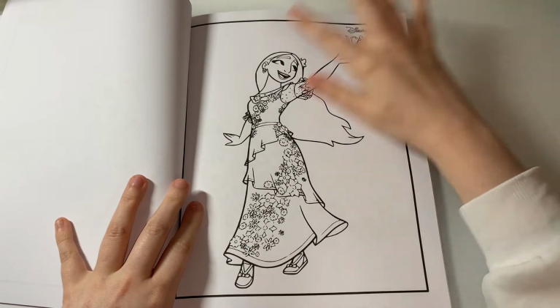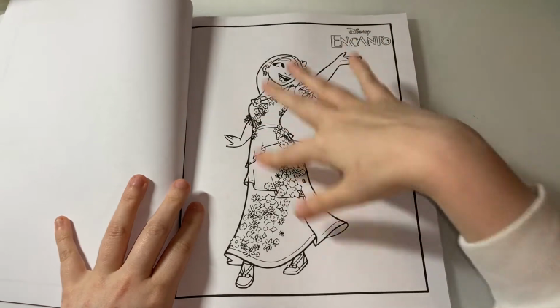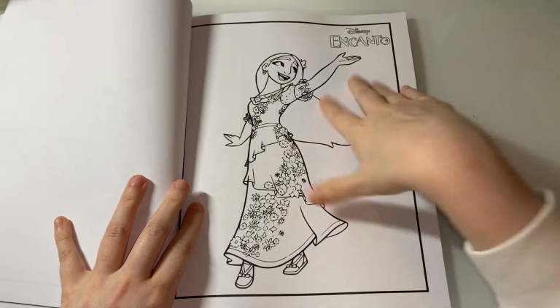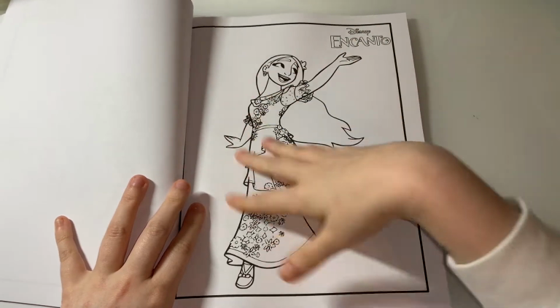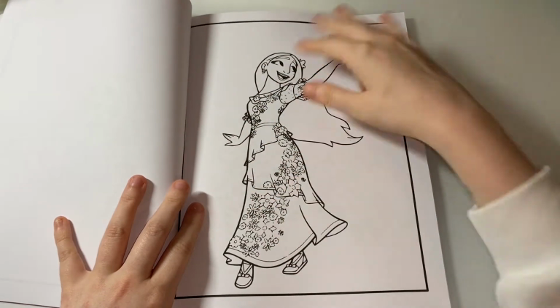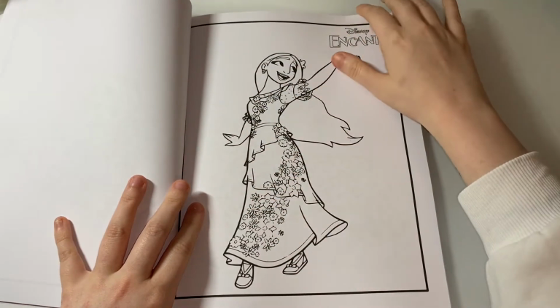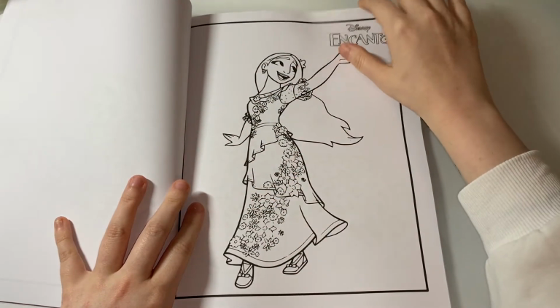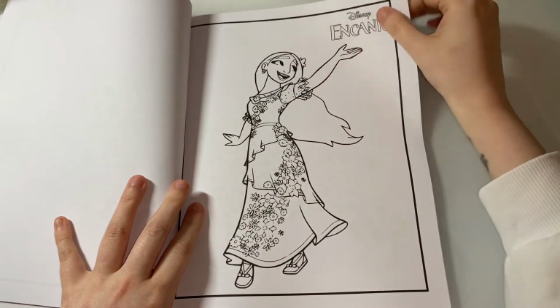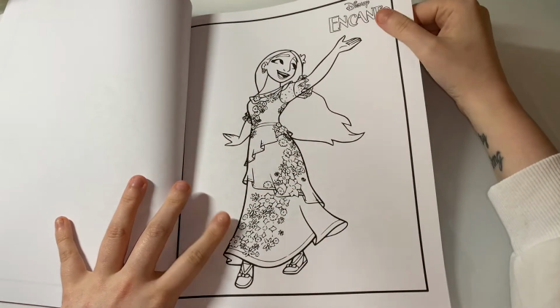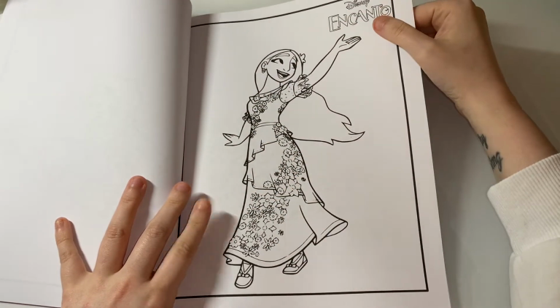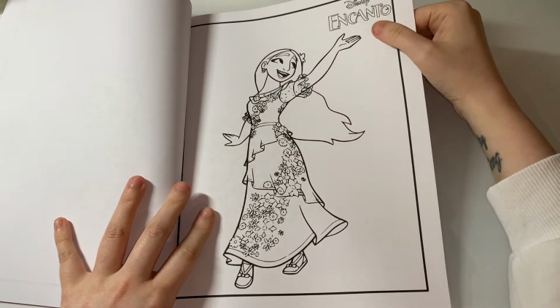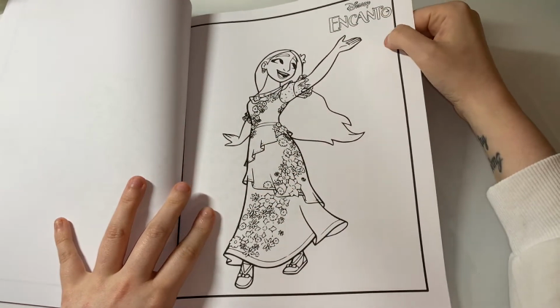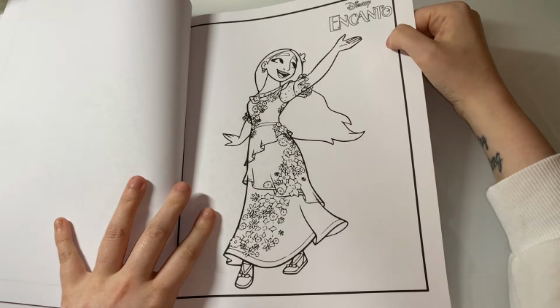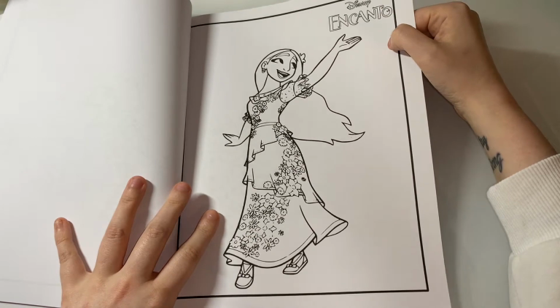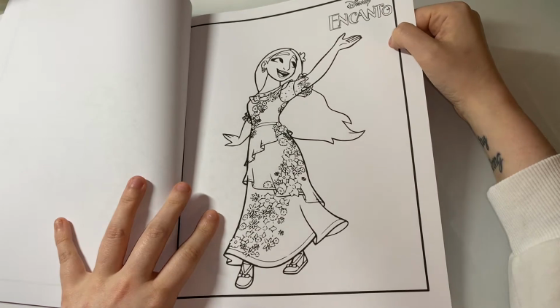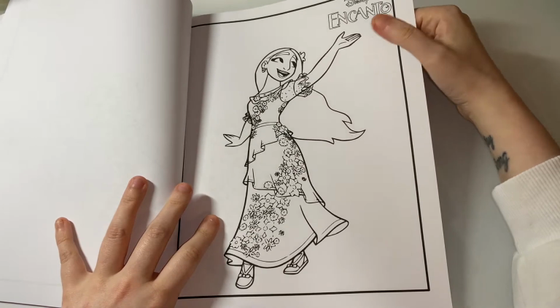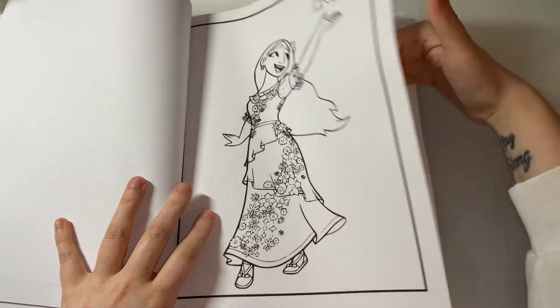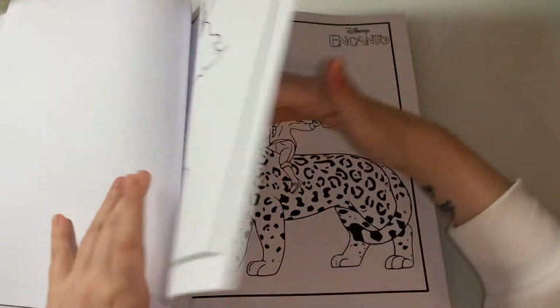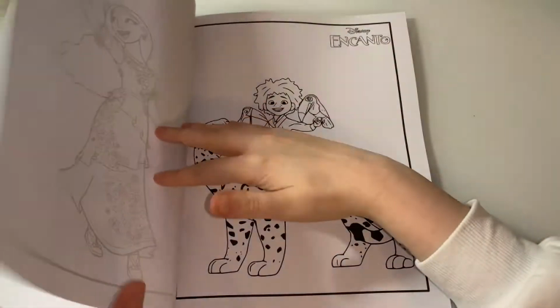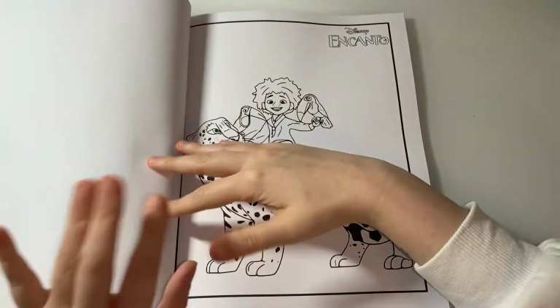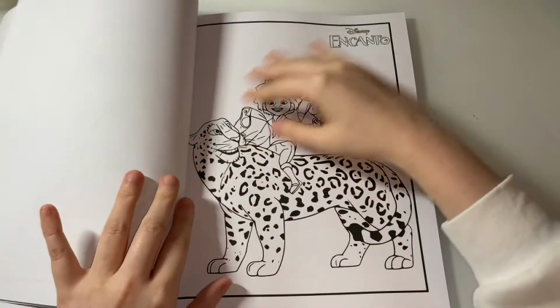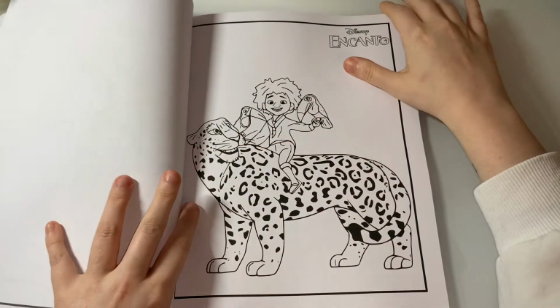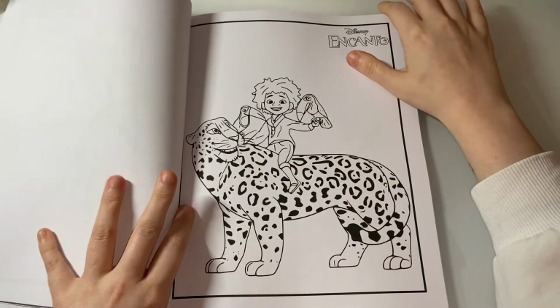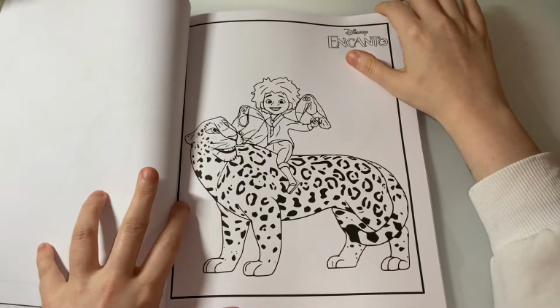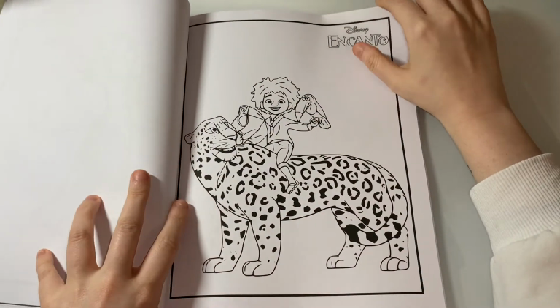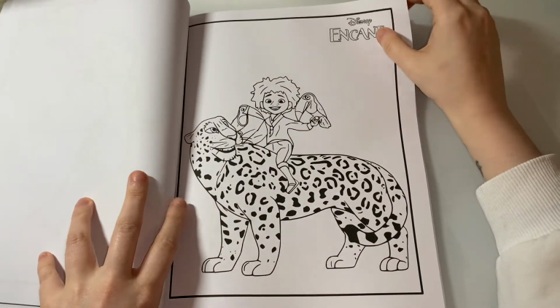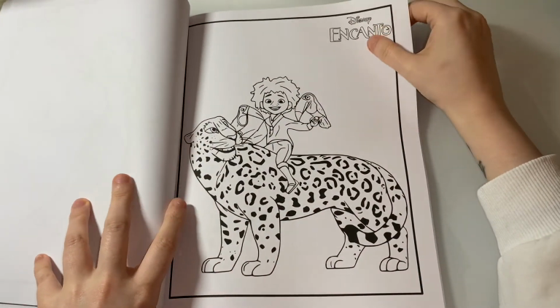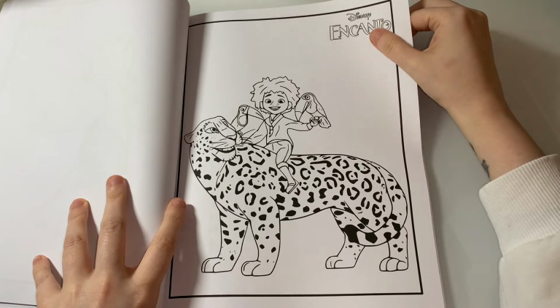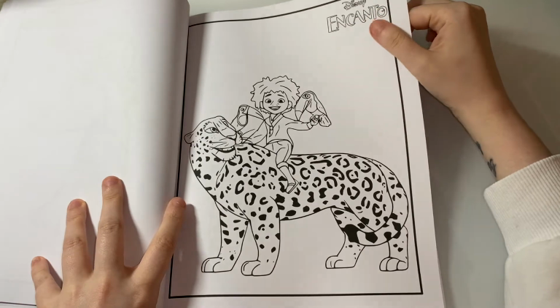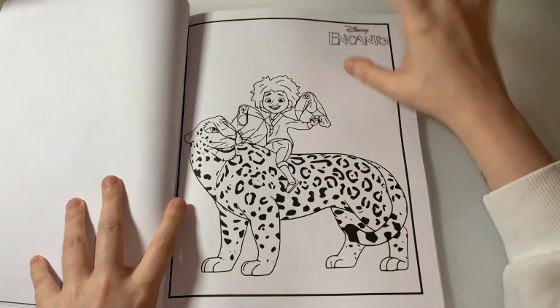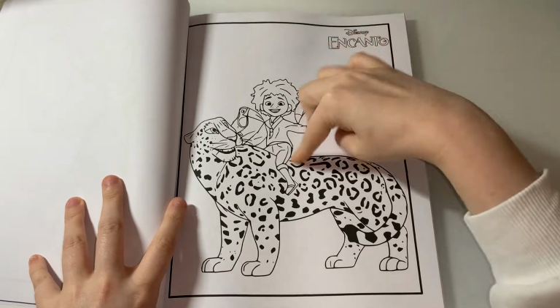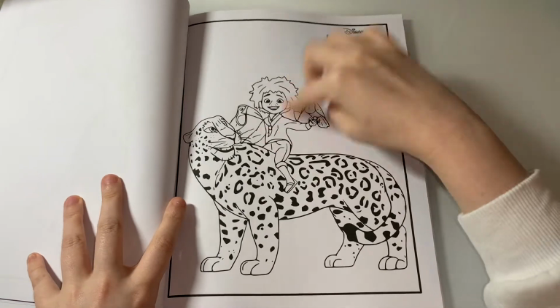I don't really like Isabella — a lot of people like Isabella but for me I just don't like her. And this one is just adorable.